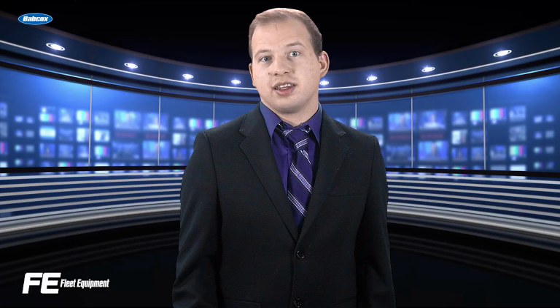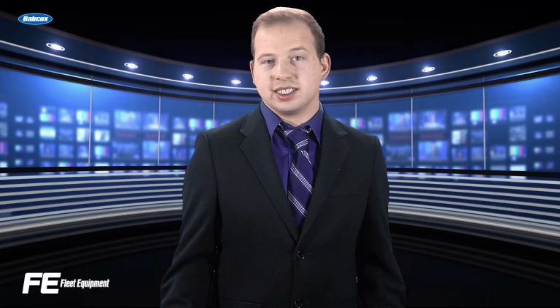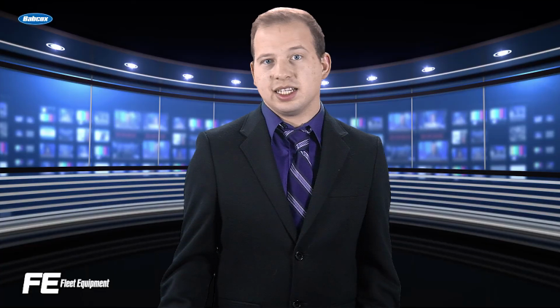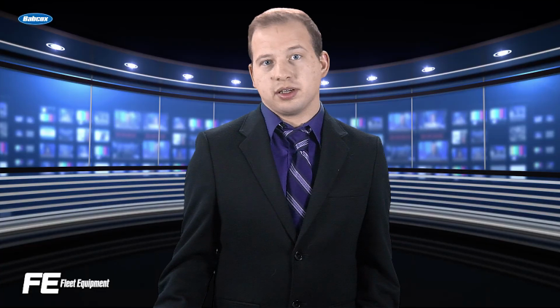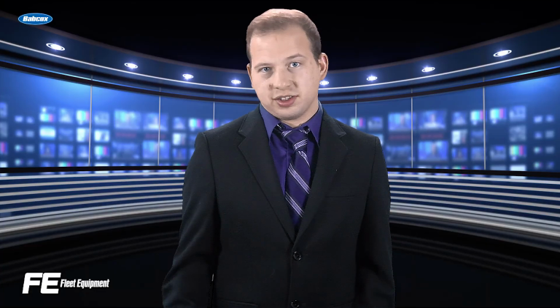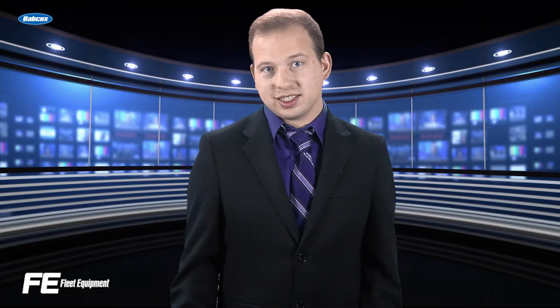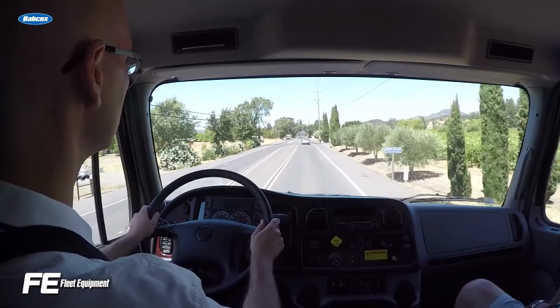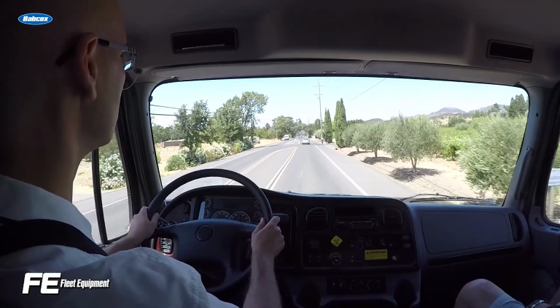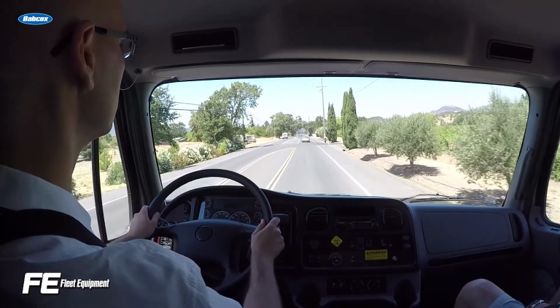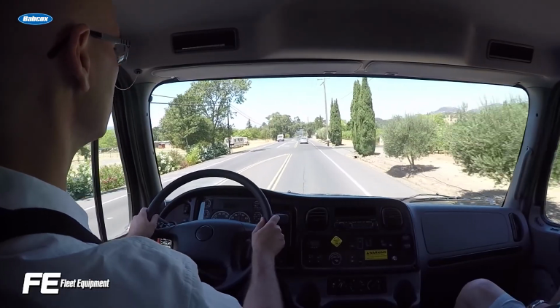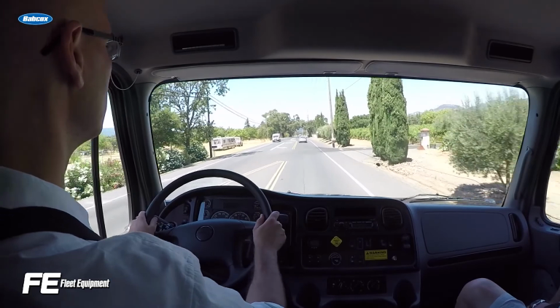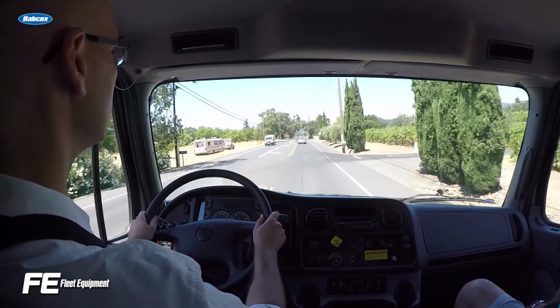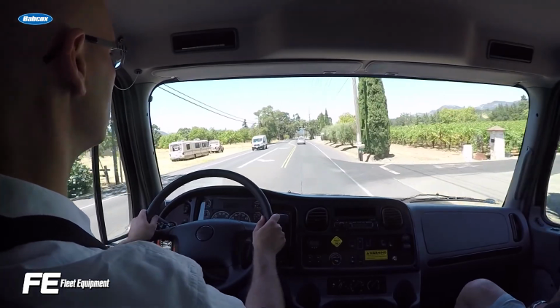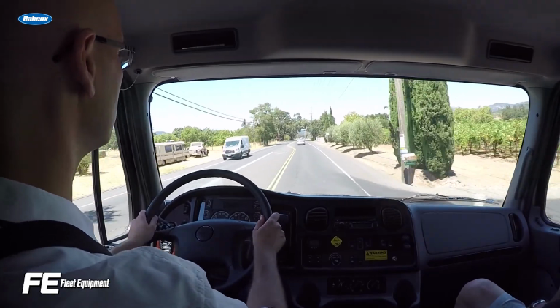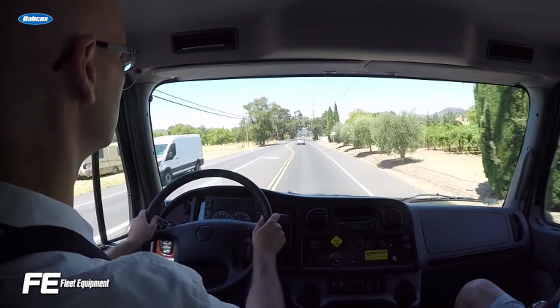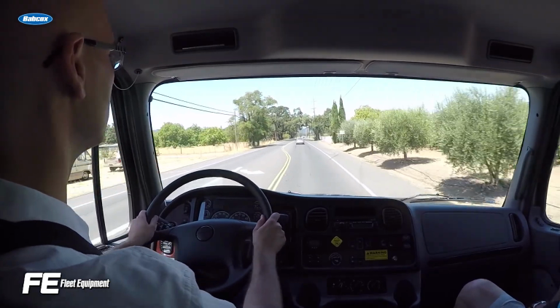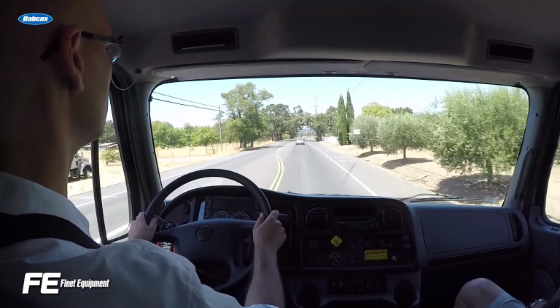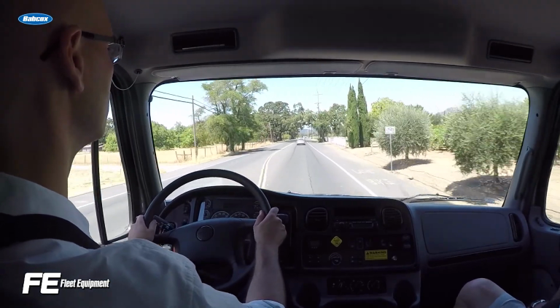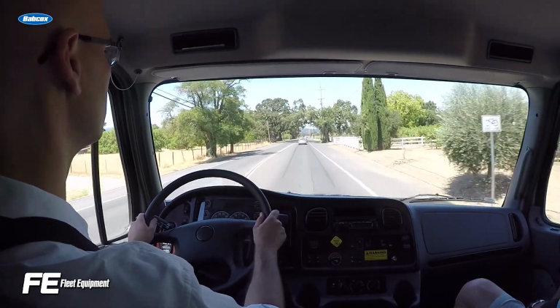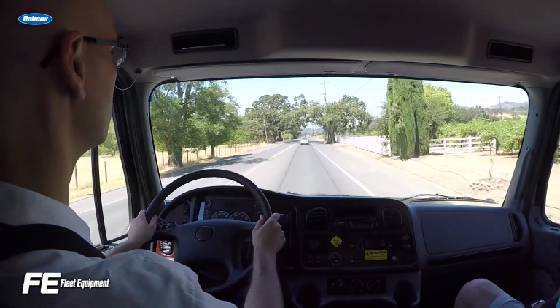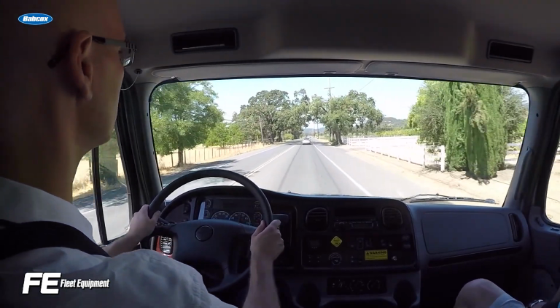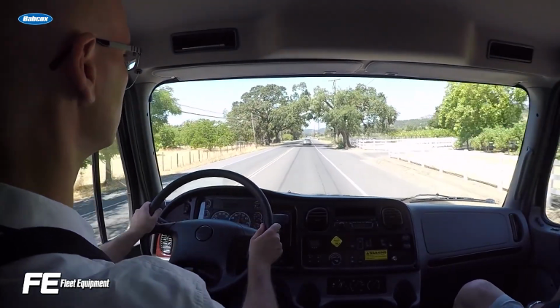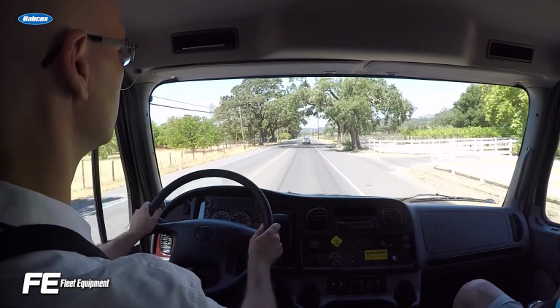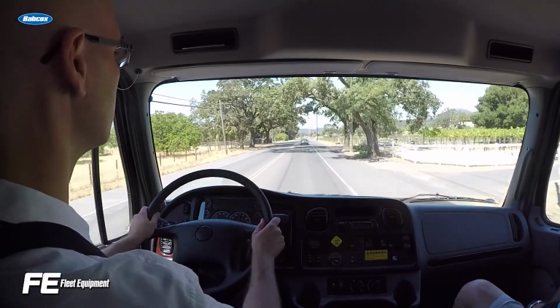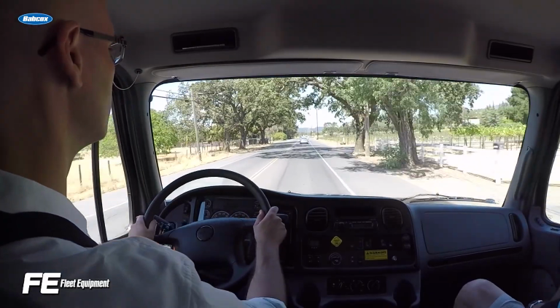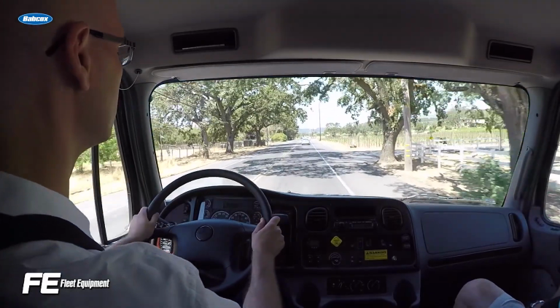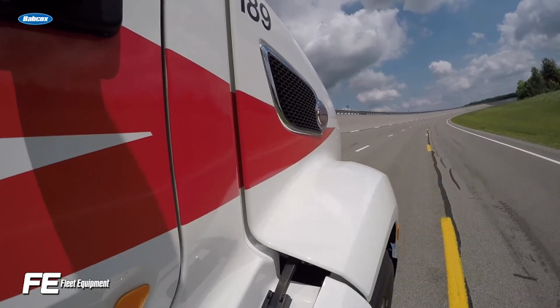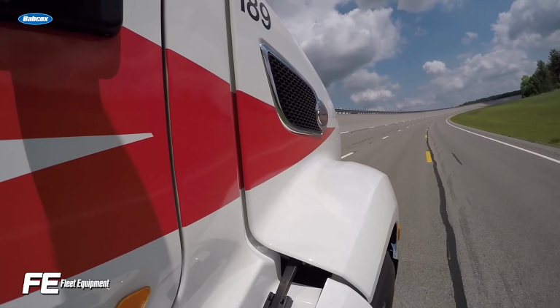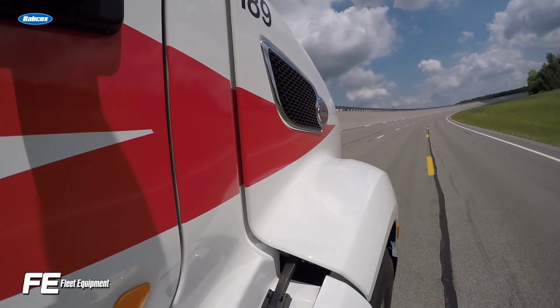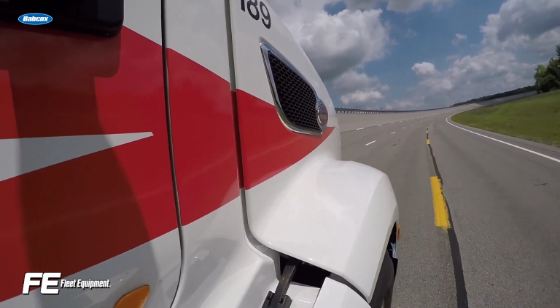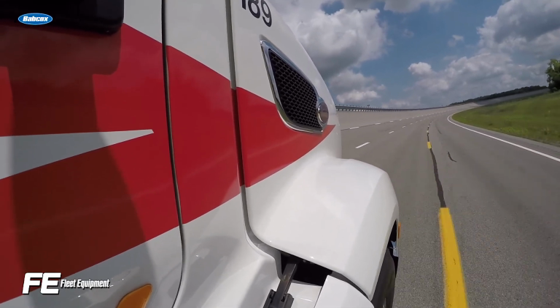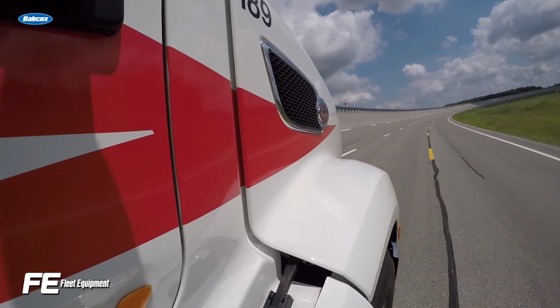That brings us to today's topic: predictive maintenance. Predictive maintenance takes years of data from a wide variety of trucks and aggregates it to give fleets an idea of when certain components might fail and how frequently this might happen, giving them a heads up on planning for service and preventative maintenance.